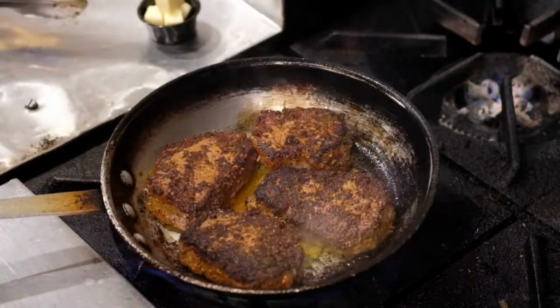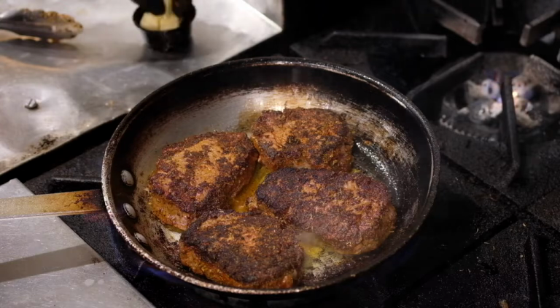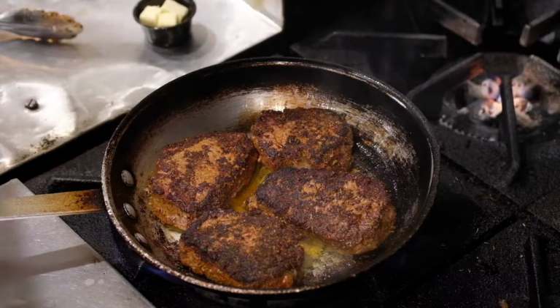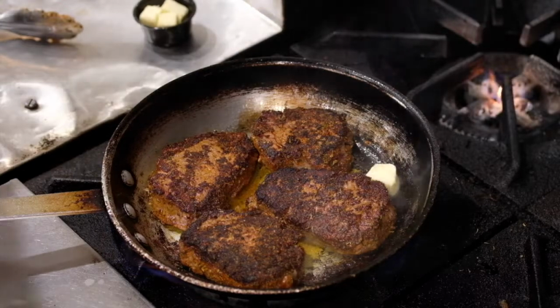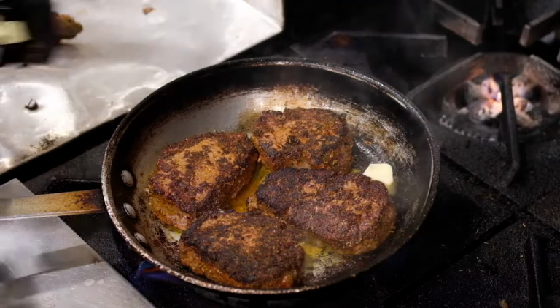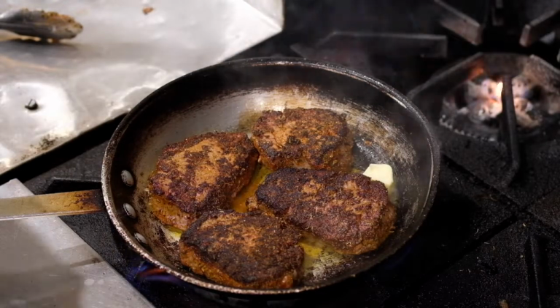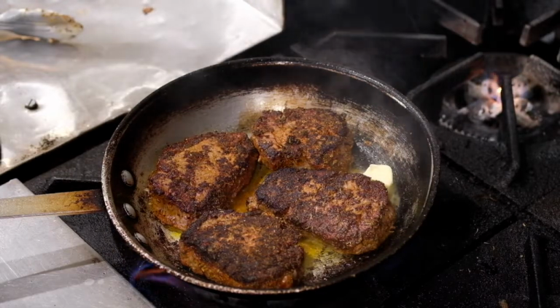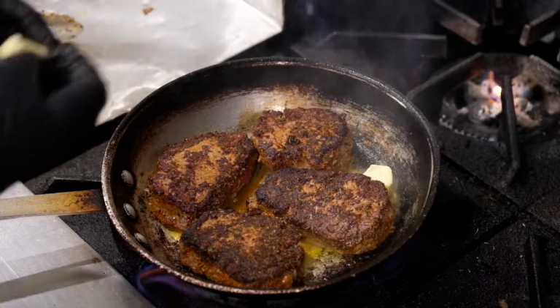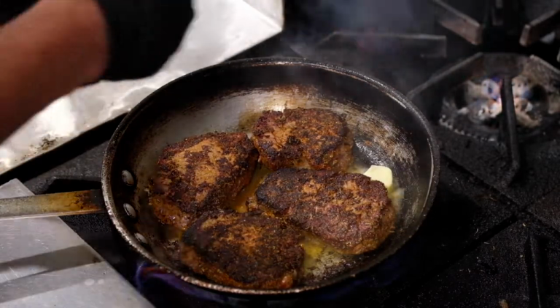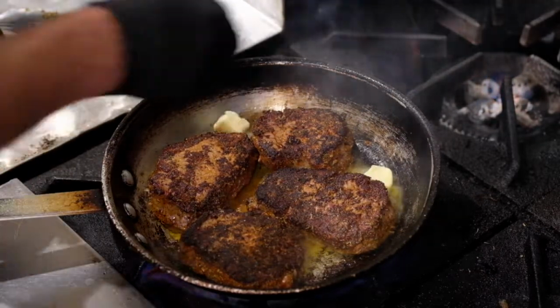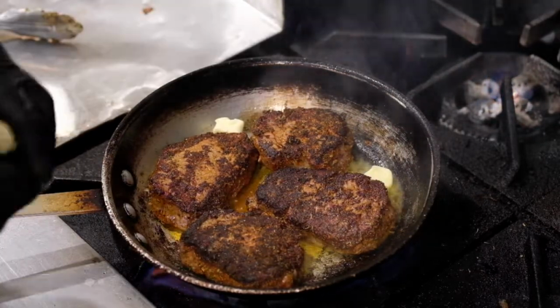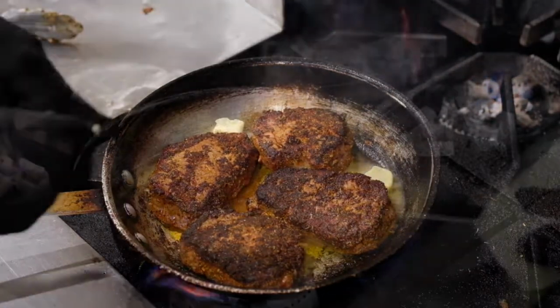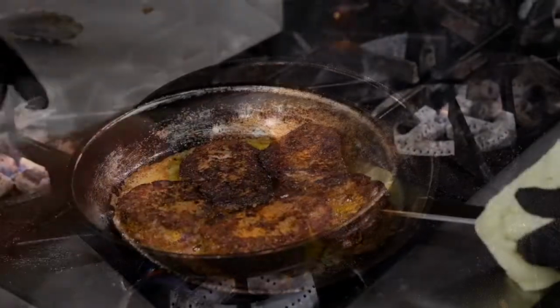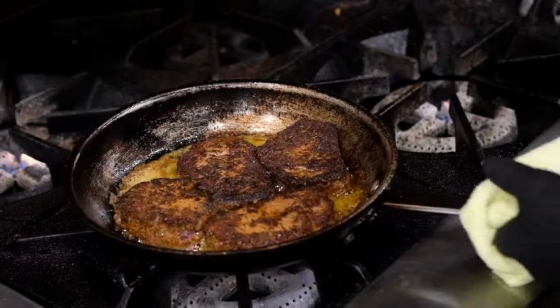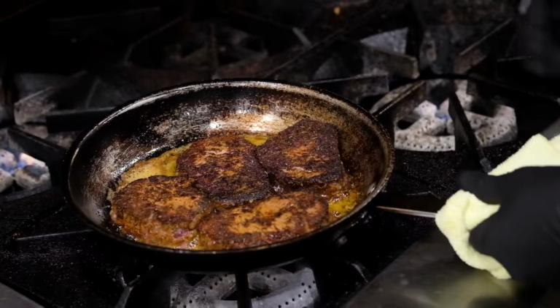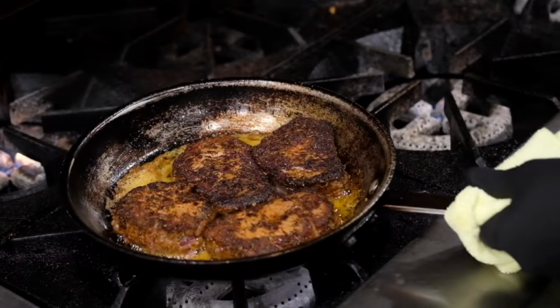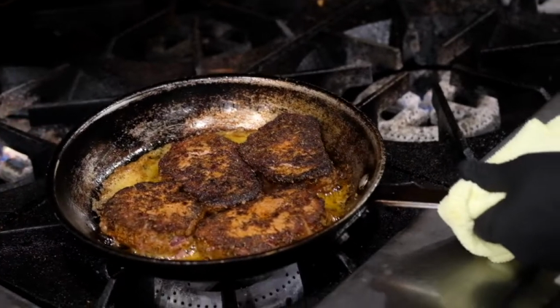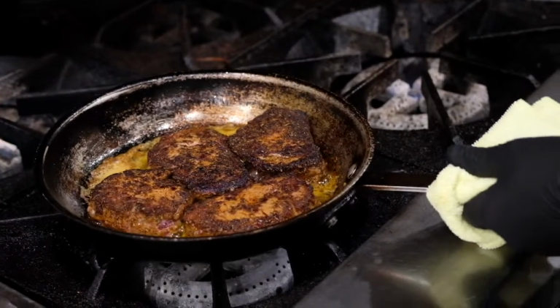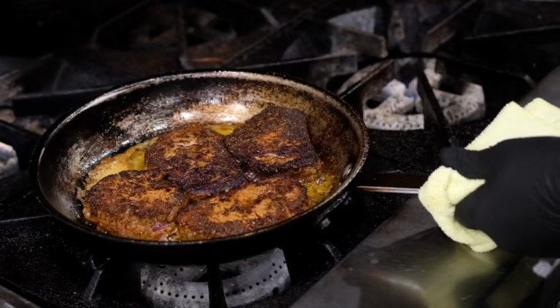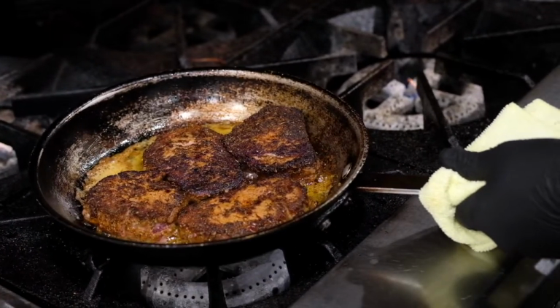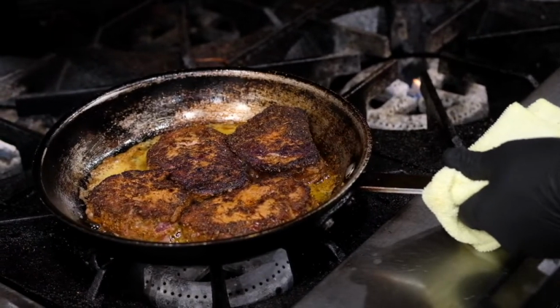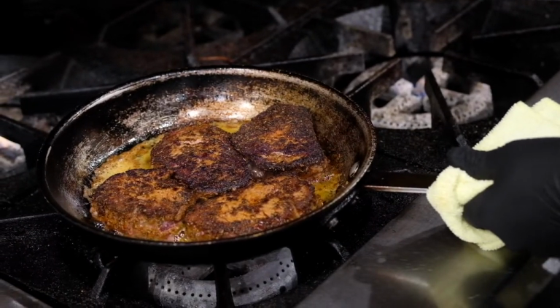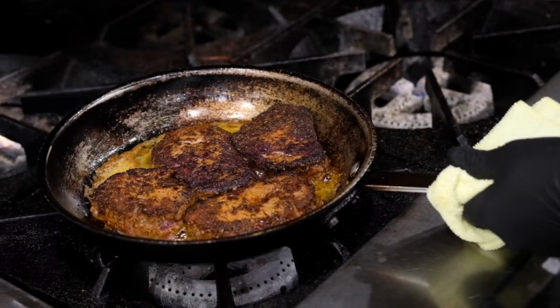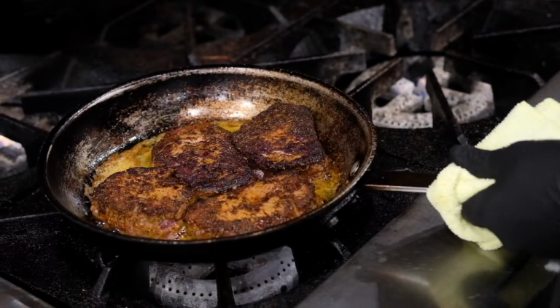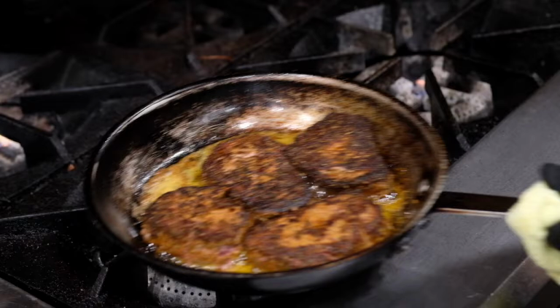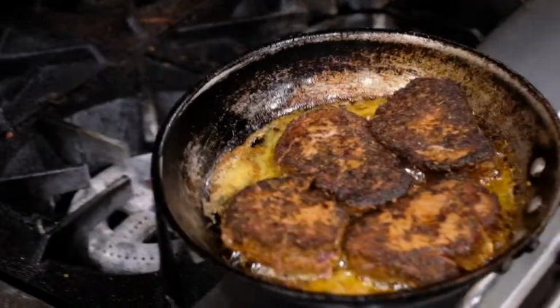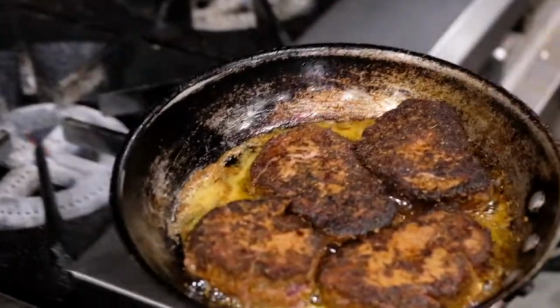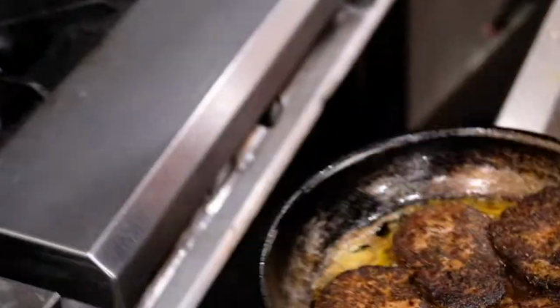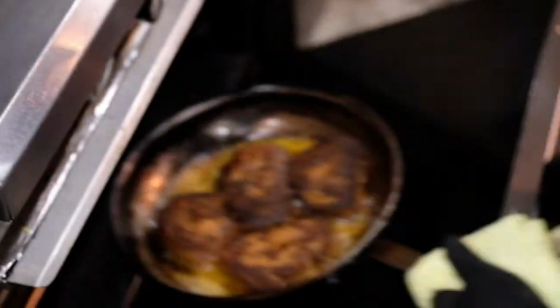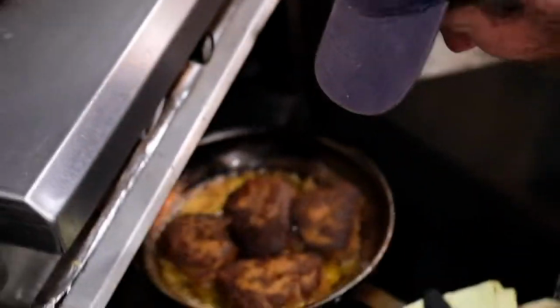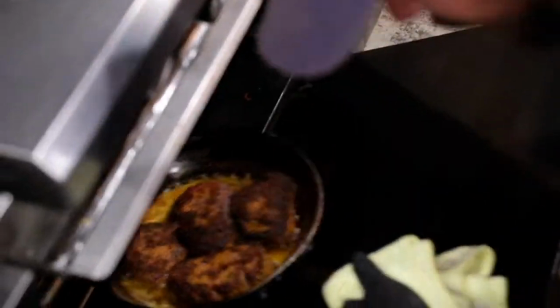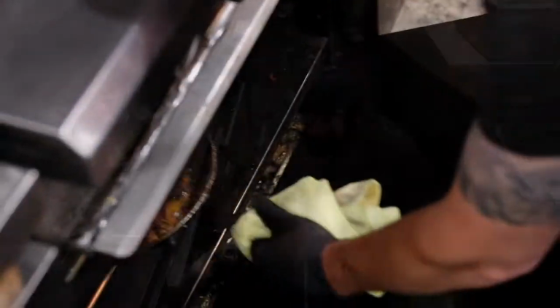I'm going to add a couple pads of butter. Now that you have your butter added, we're going to pop it into a pre-heated 350 degree oven for about five to ten minutes depending on your preference.